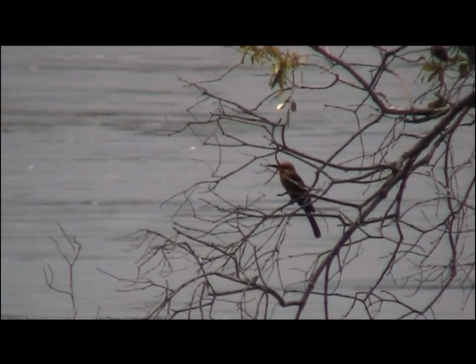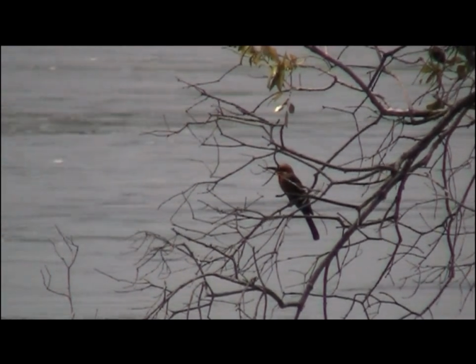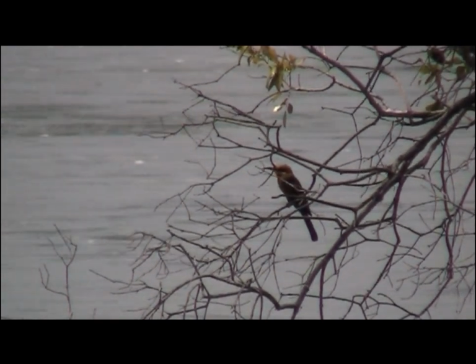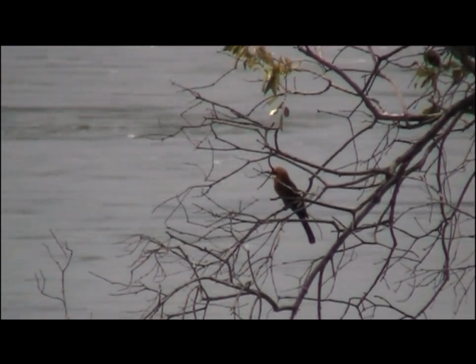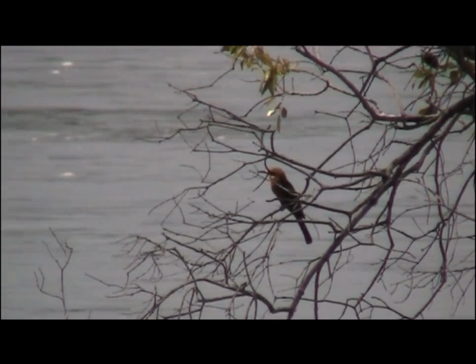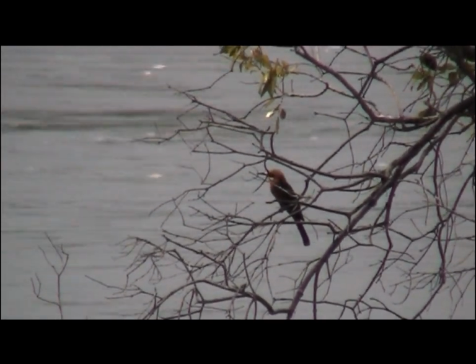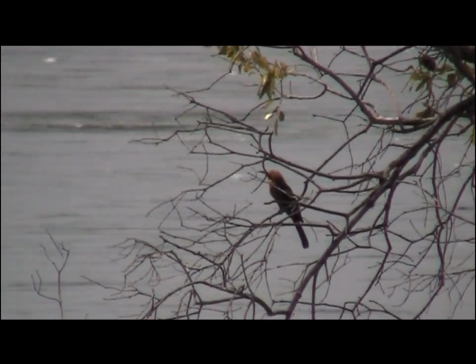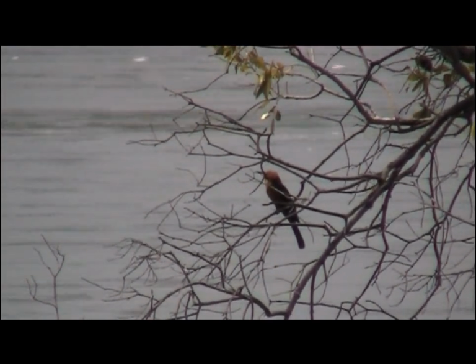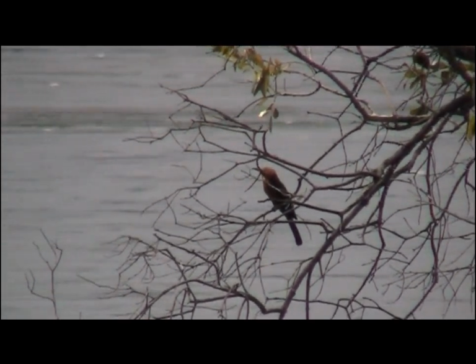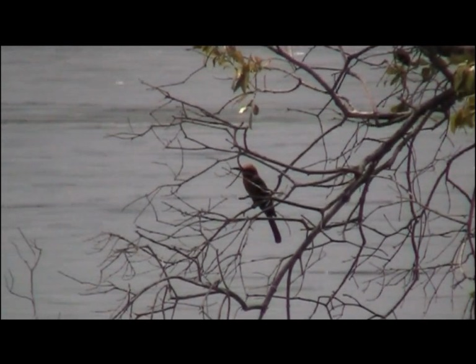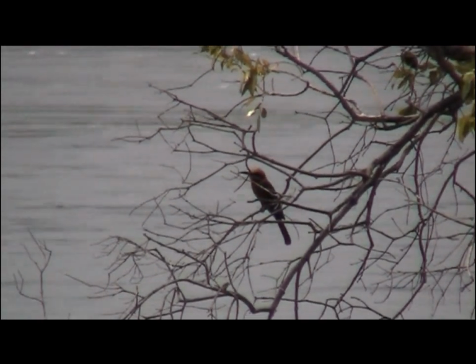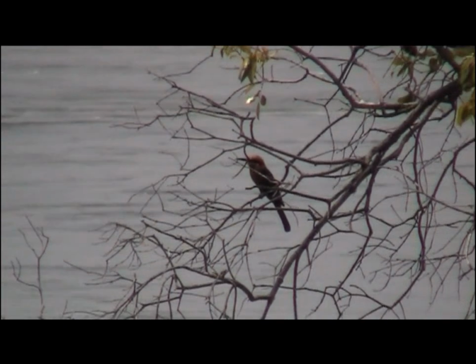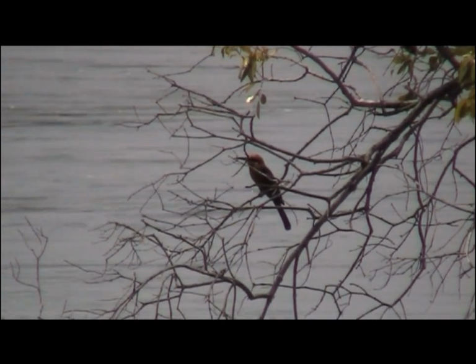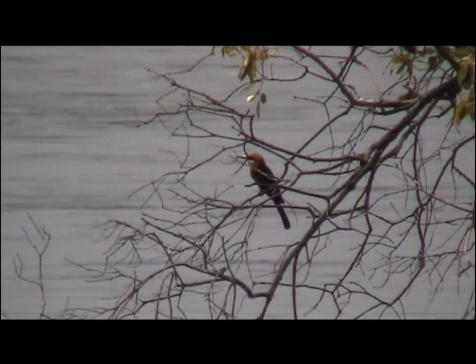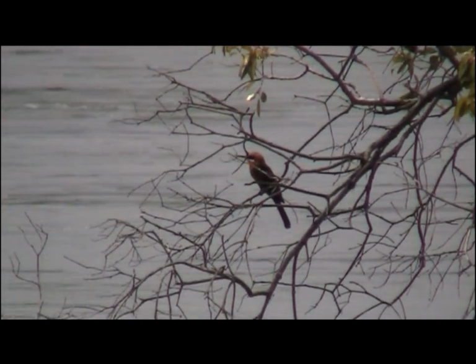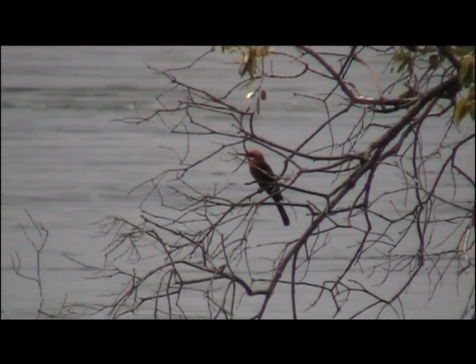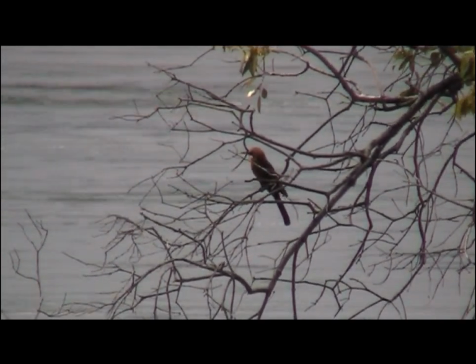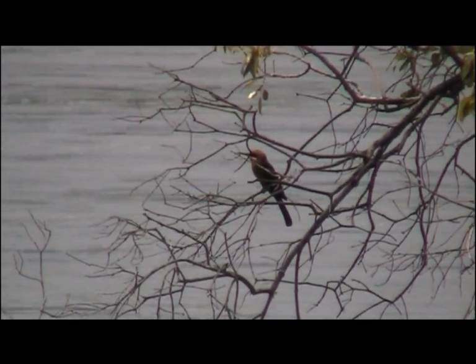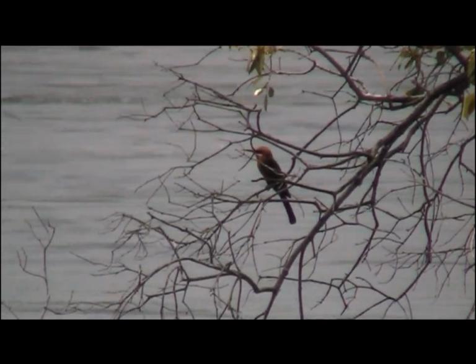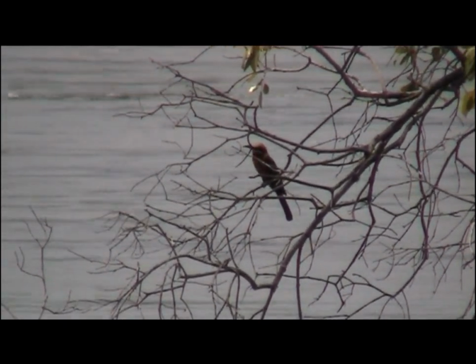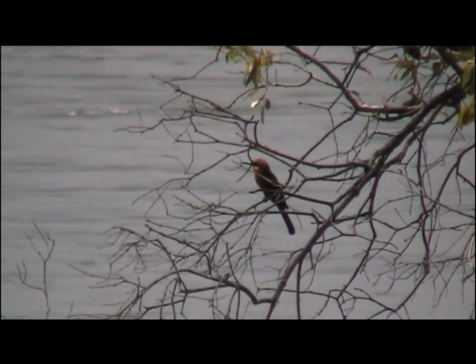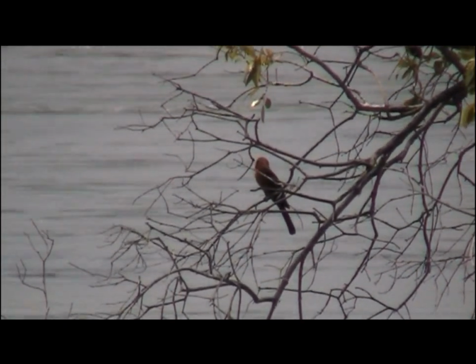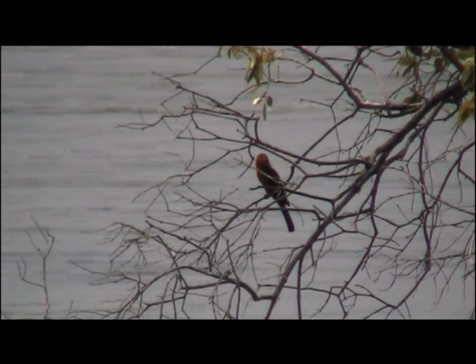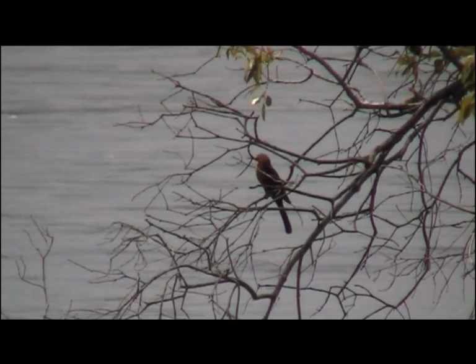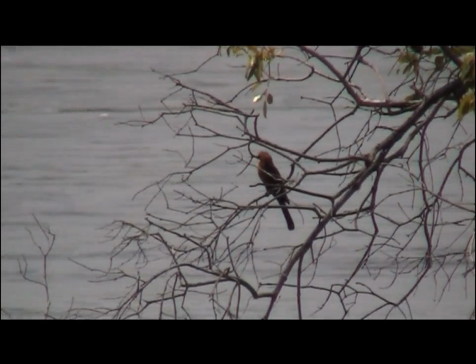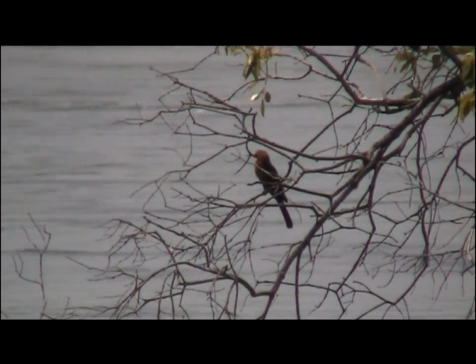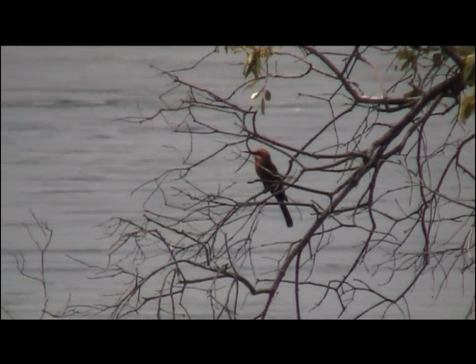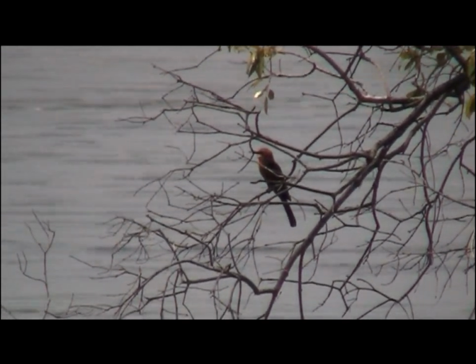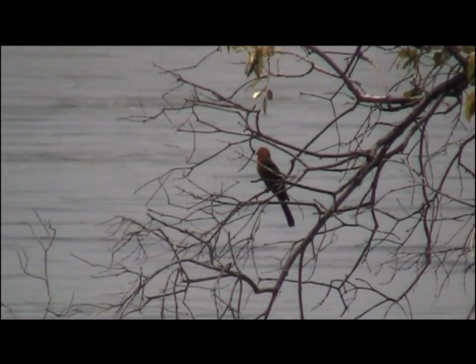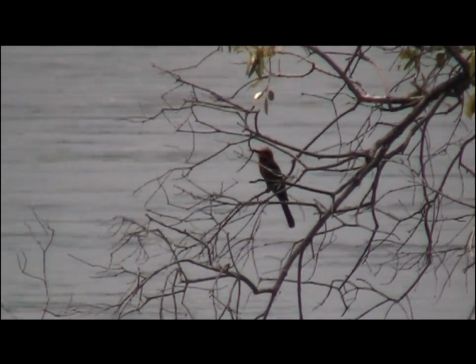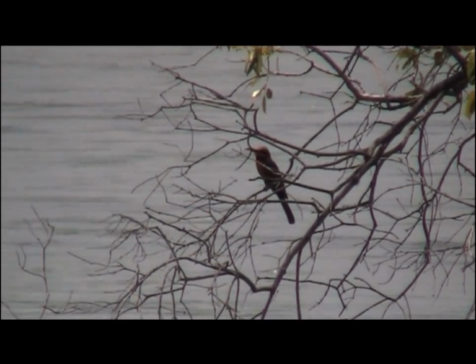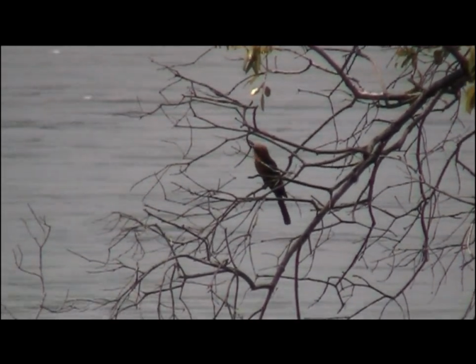This is a white-fronted bee-eater. They are being filmed catching butterflies and other insects from the top of the water. It's really fascinating behaviour to watch. They seem to be well adapted at this, as they hover quite well.